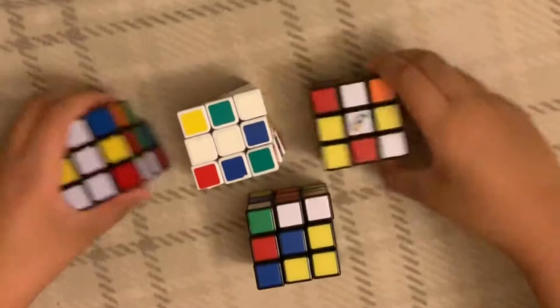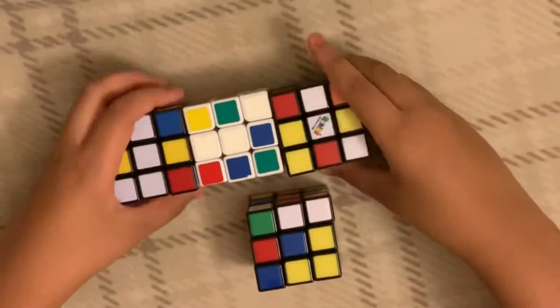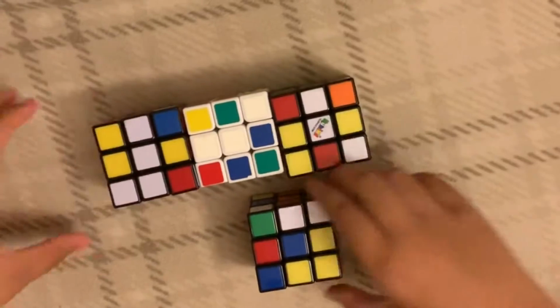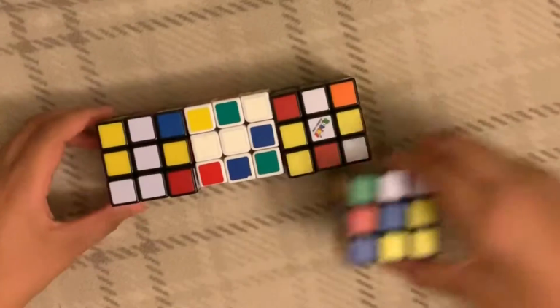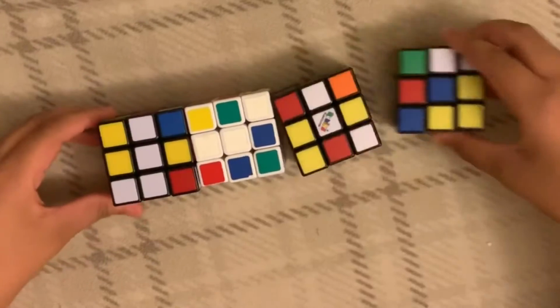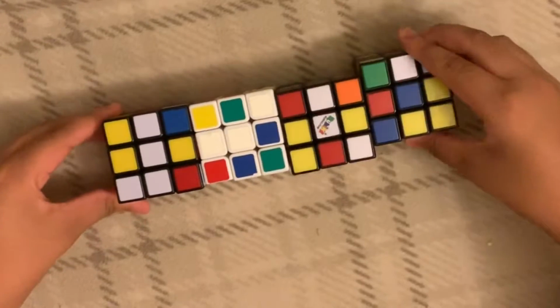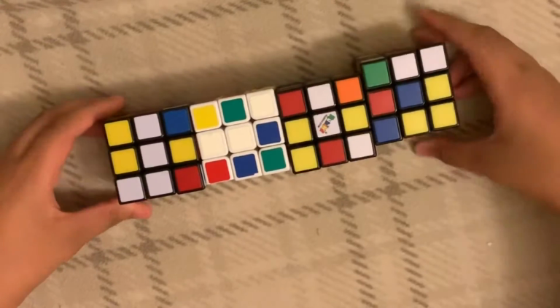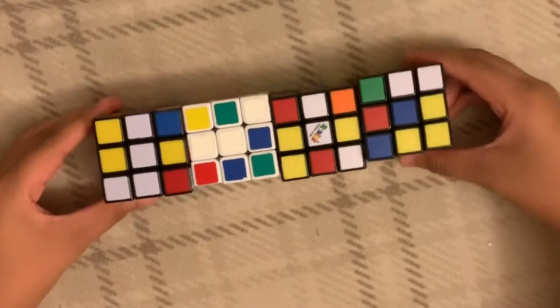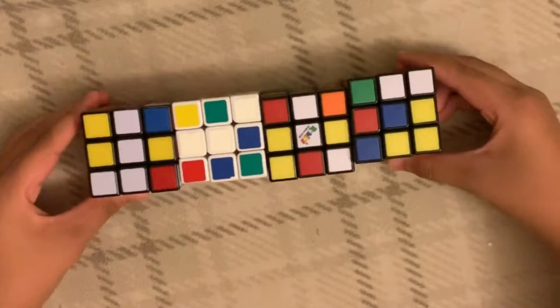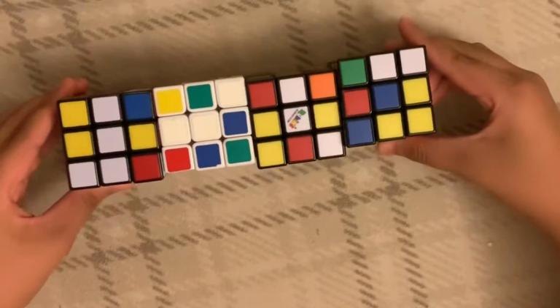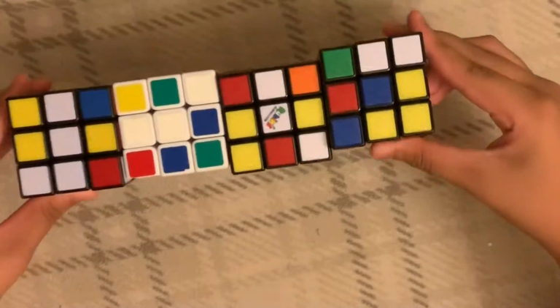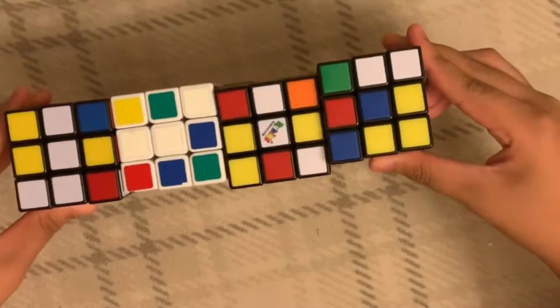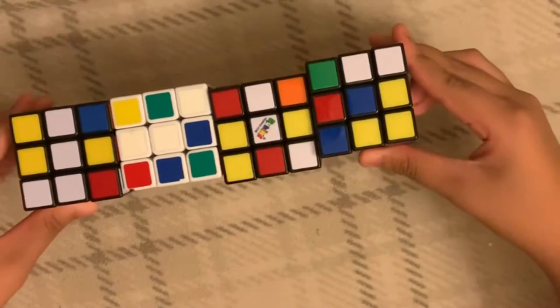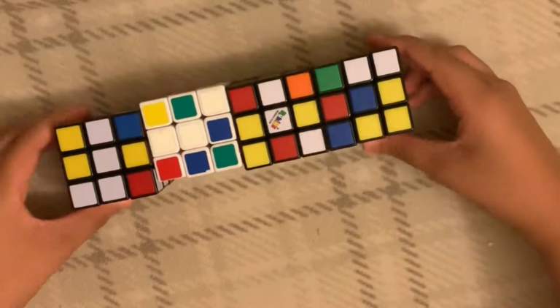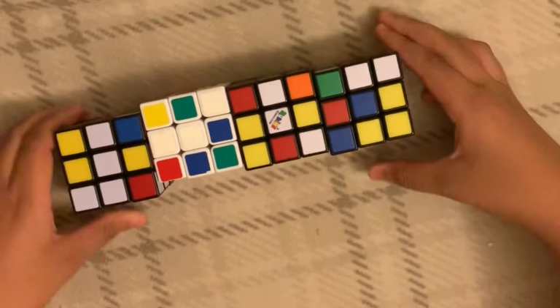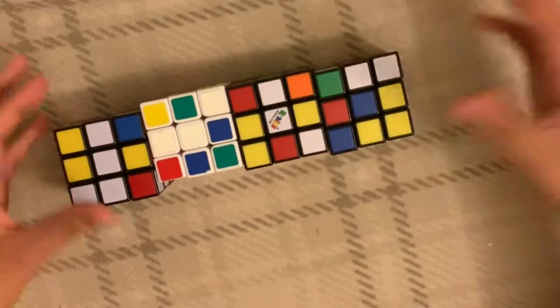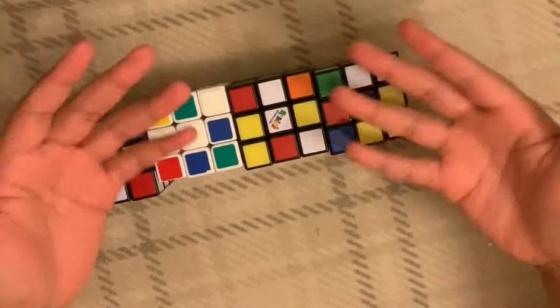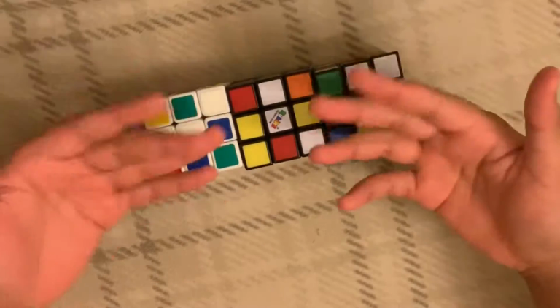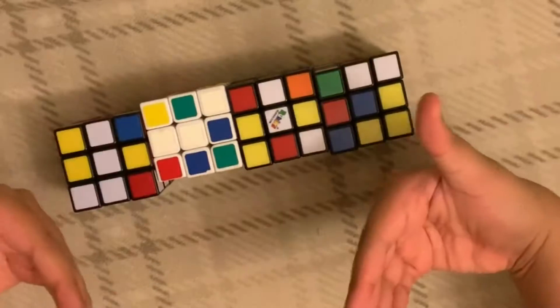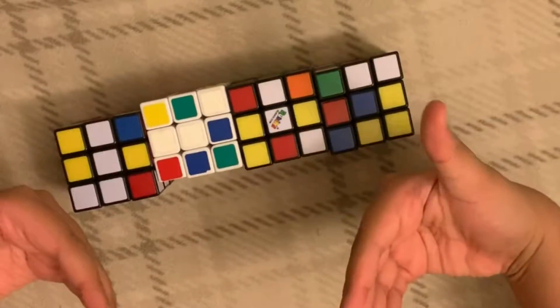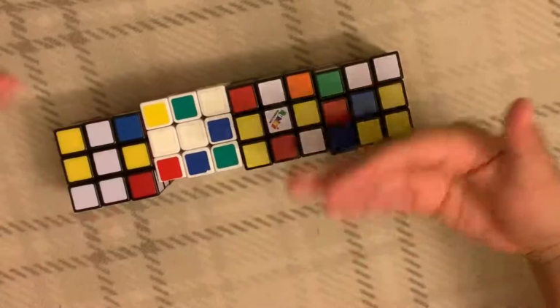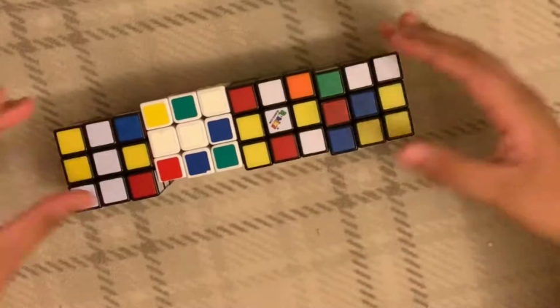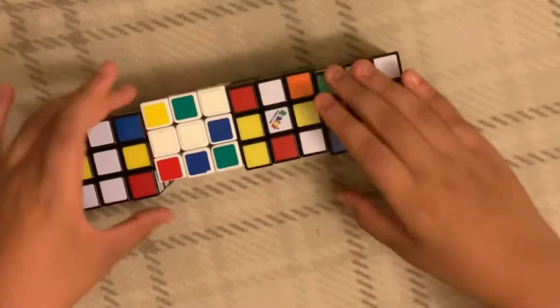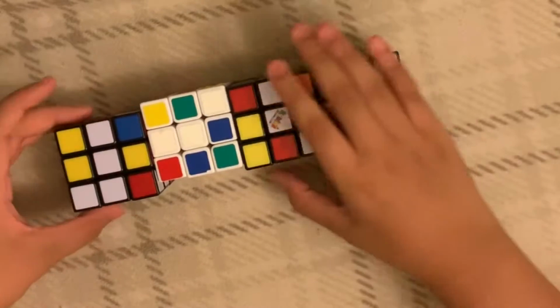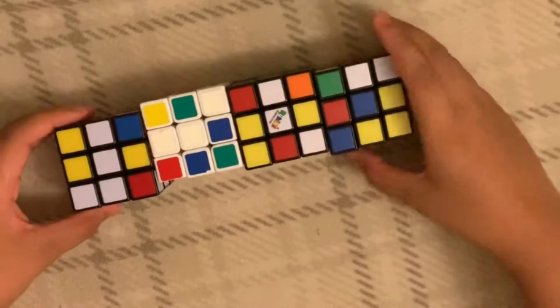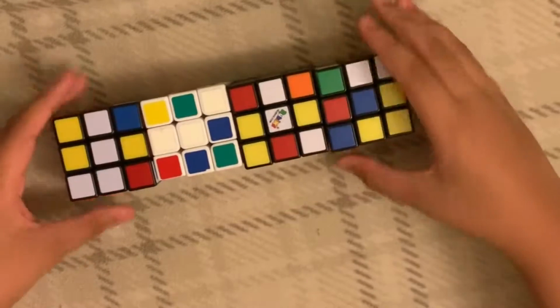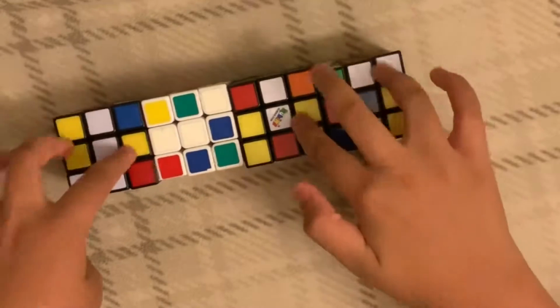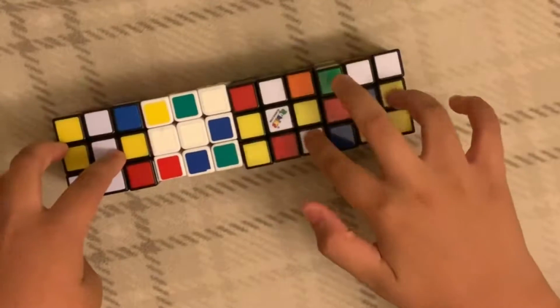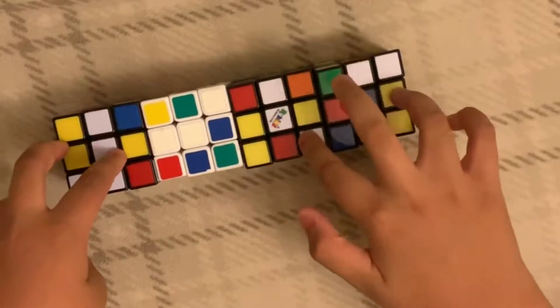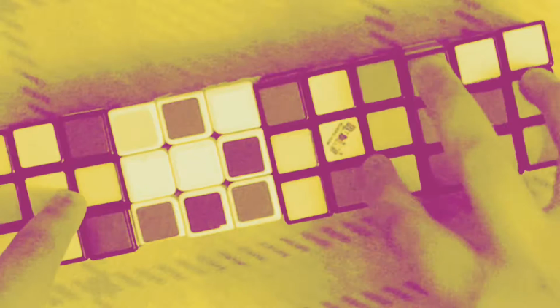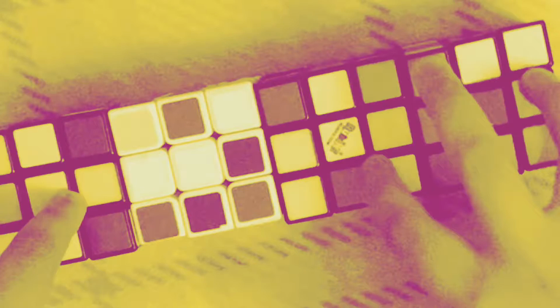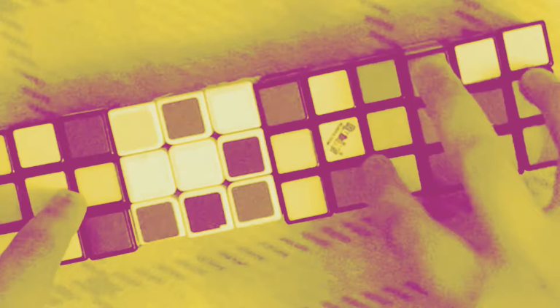Hey guys, welcome back to my channel. Today, I'm going to be showing you my Rubik's Cube collection by your boy, Dat Camel. I have three Rubik's Cubes.